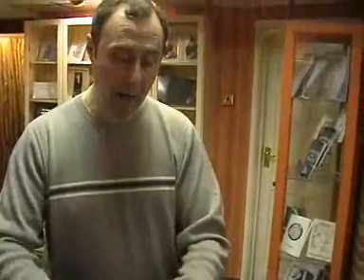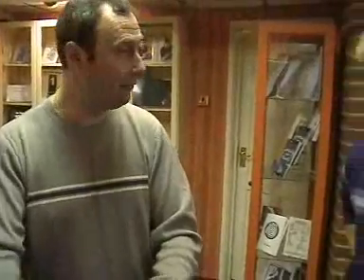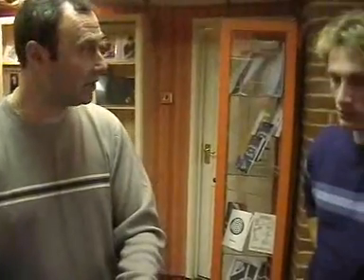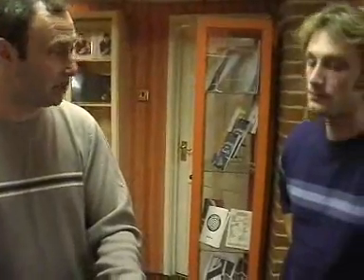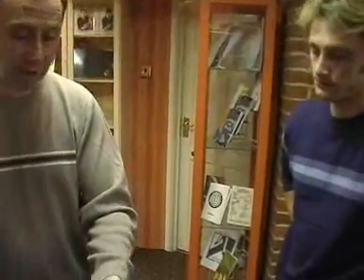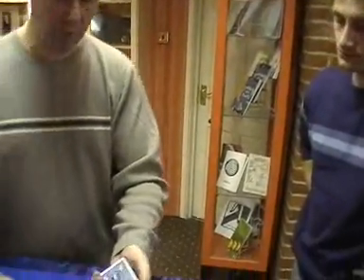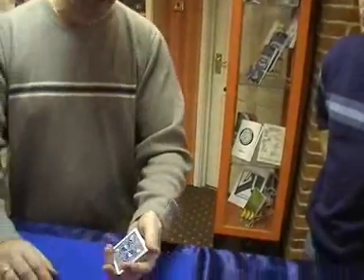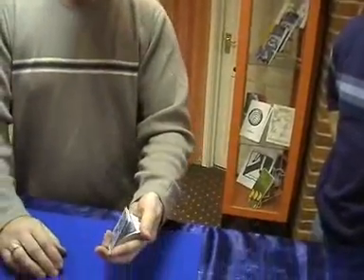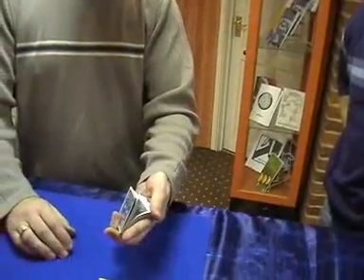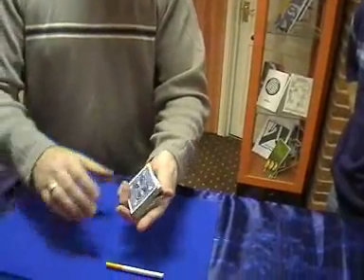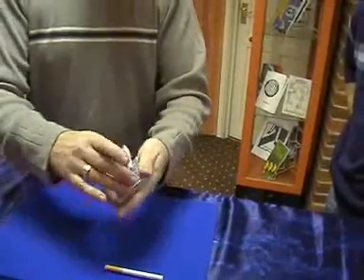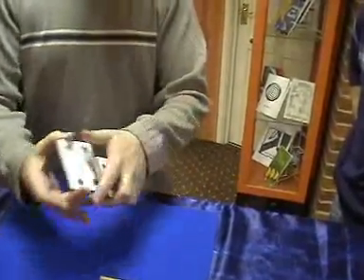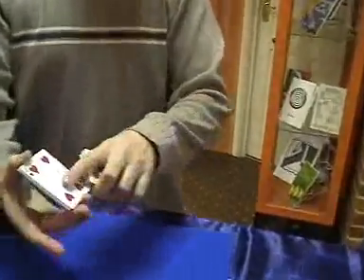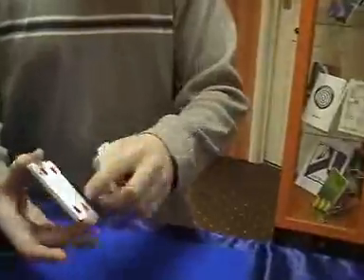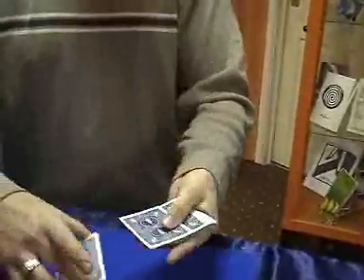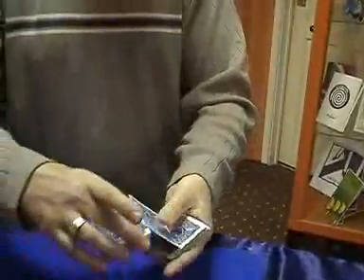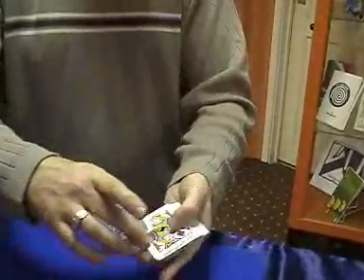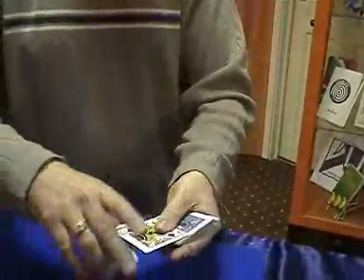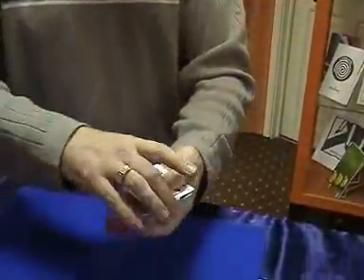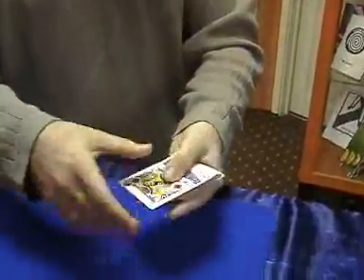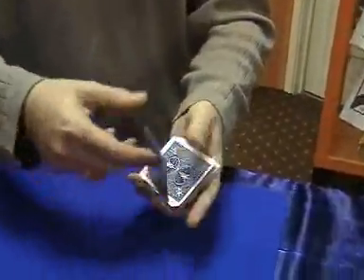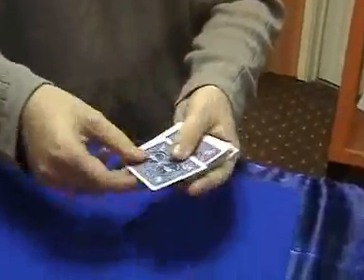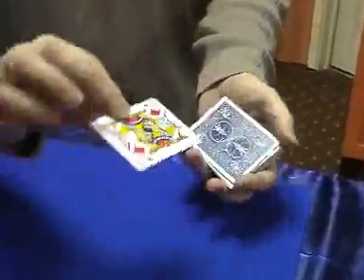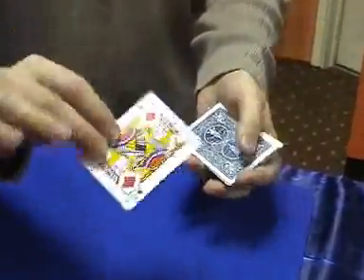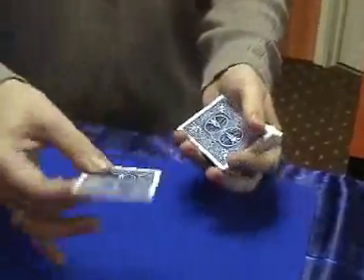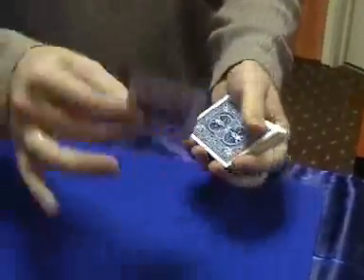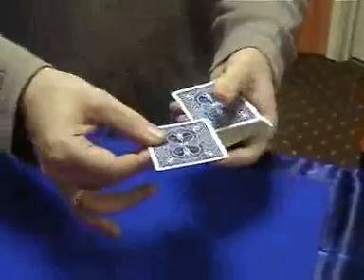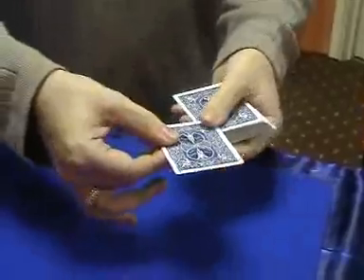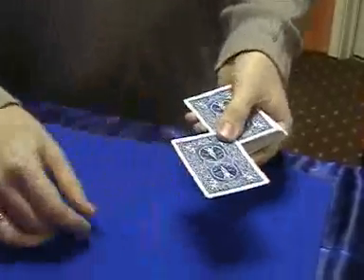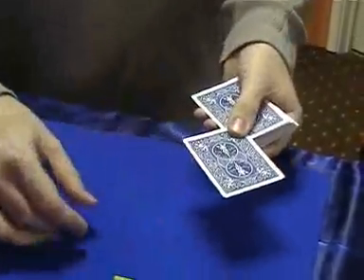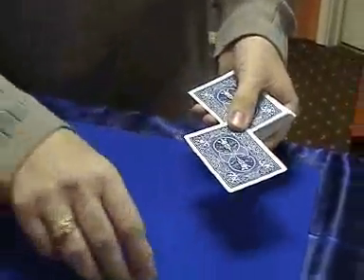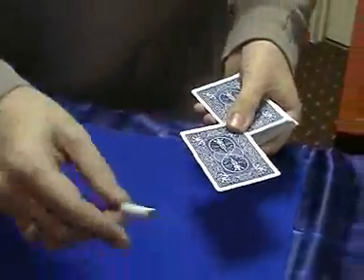Mark, we're going to have a card selected. Just say stop for me anywhere you wish. Stop. It's not the old thing where you get the one I can see — you really get the one I can't see, which is a jack. I'll just show that at home. I'm going to place that out here so you can see it all the time.